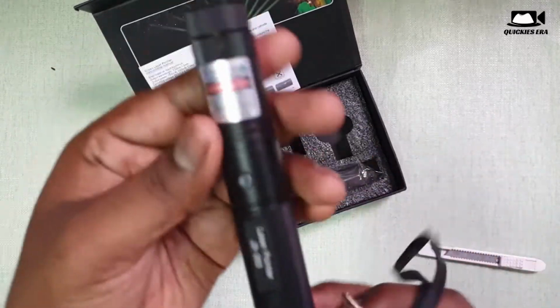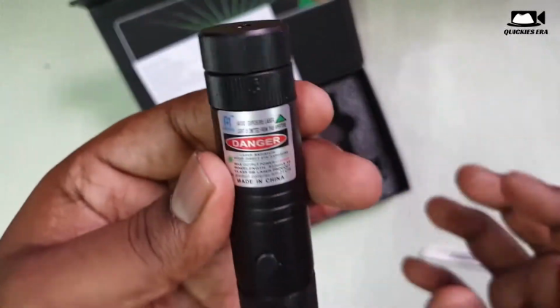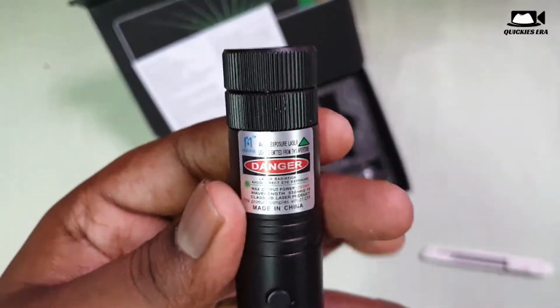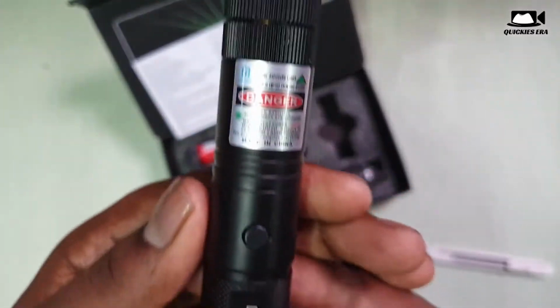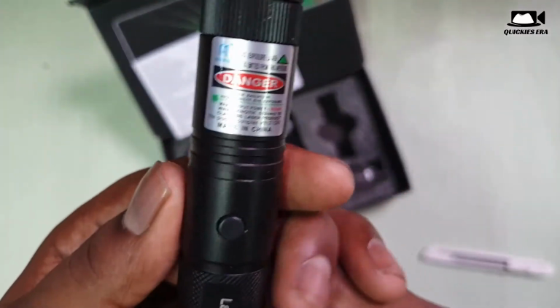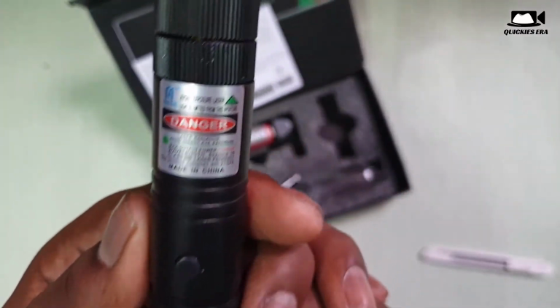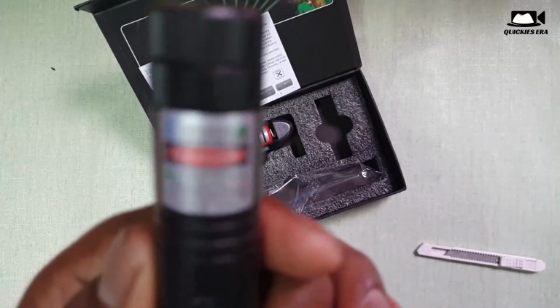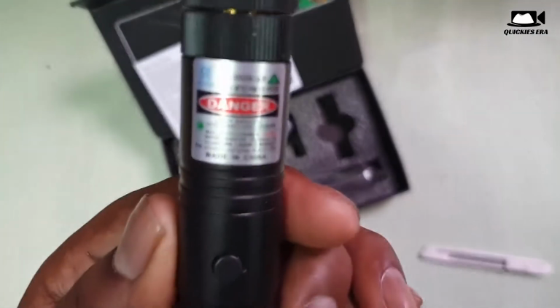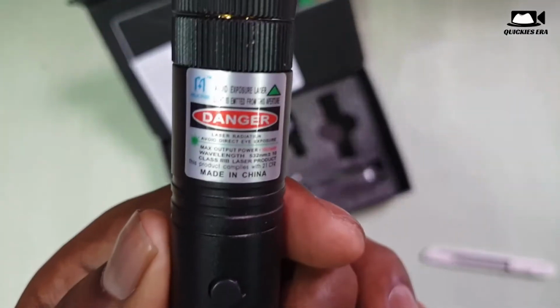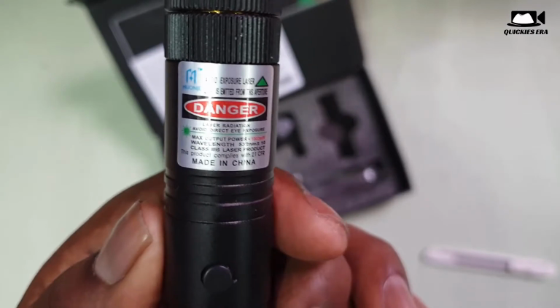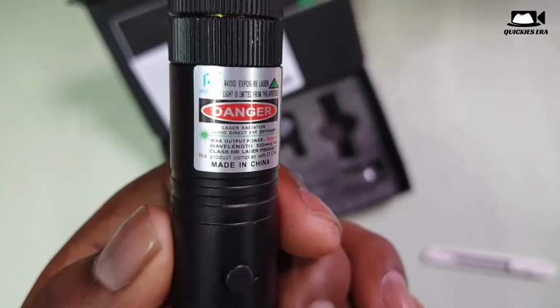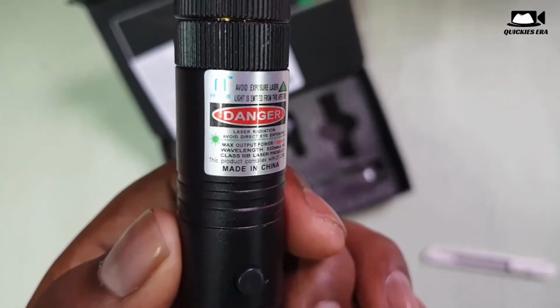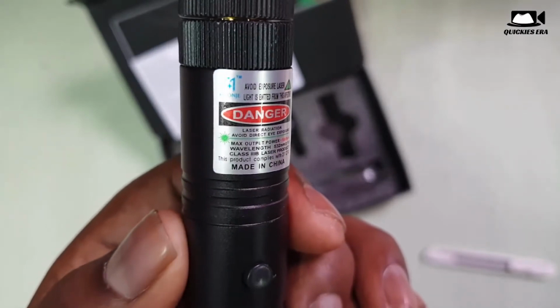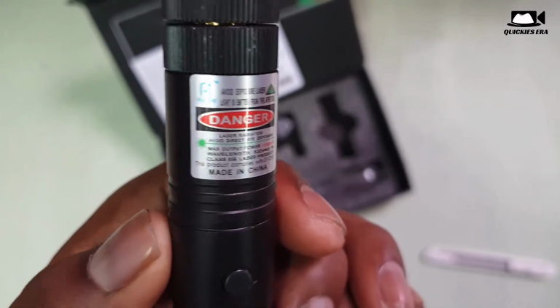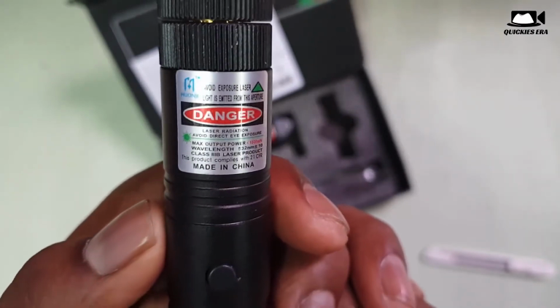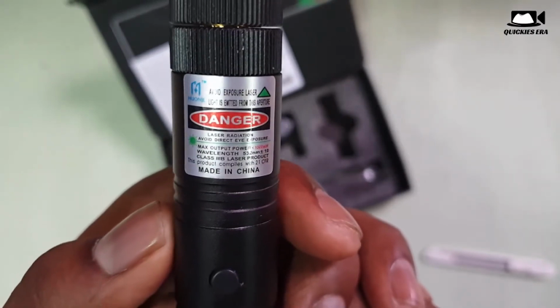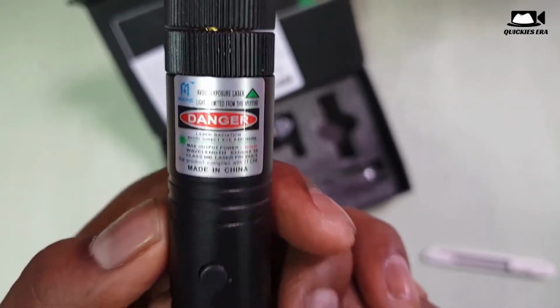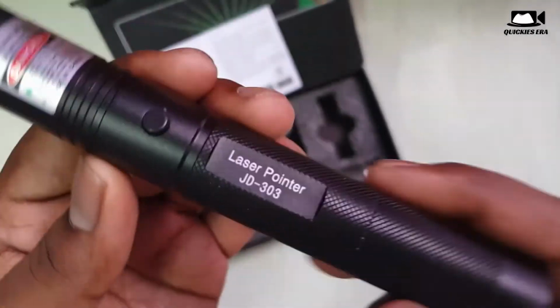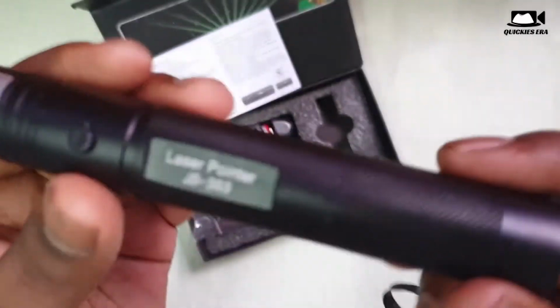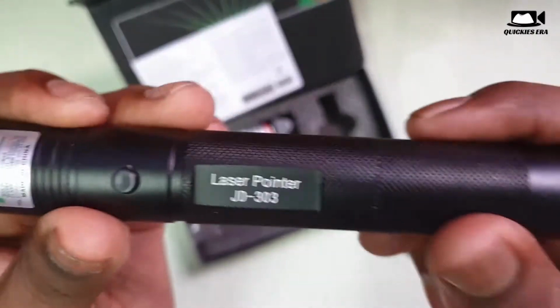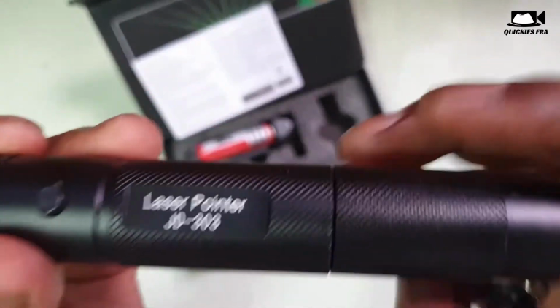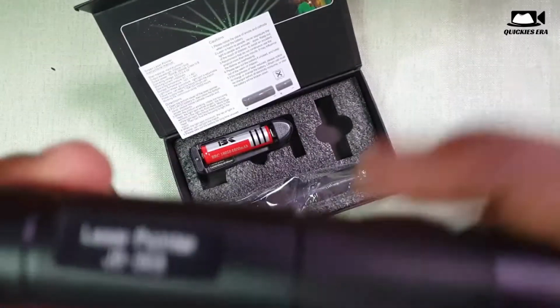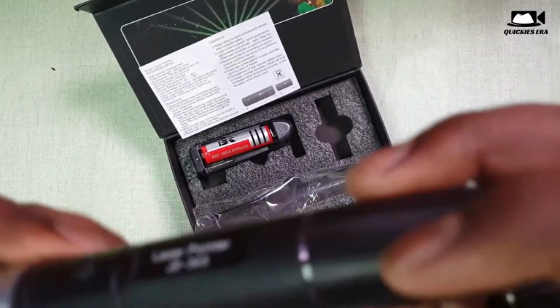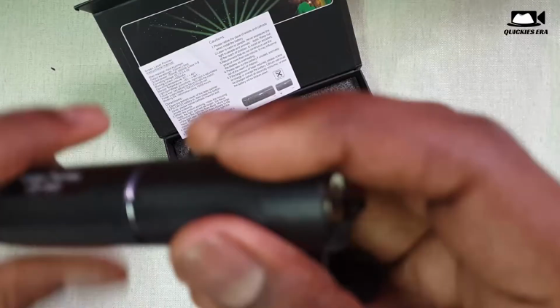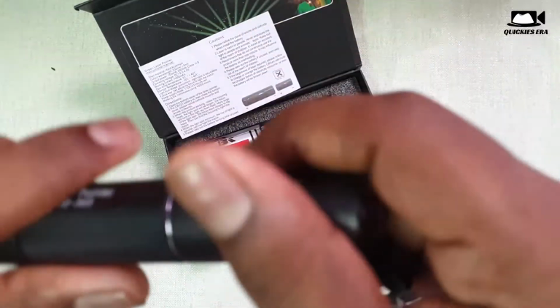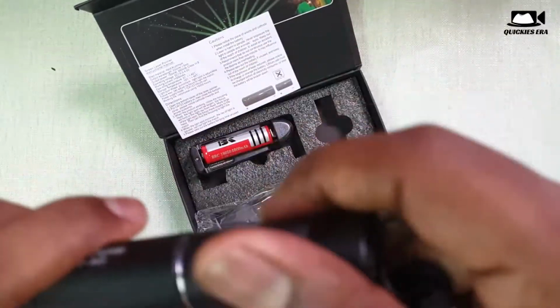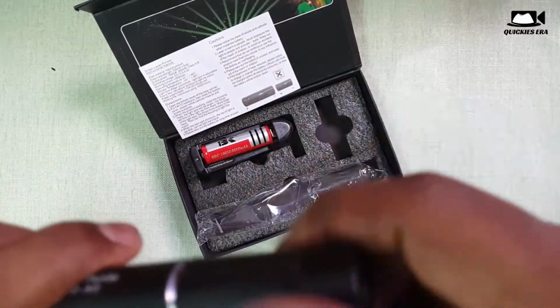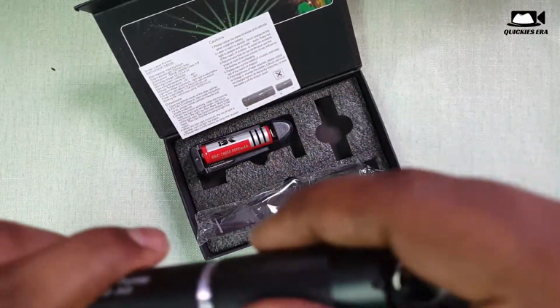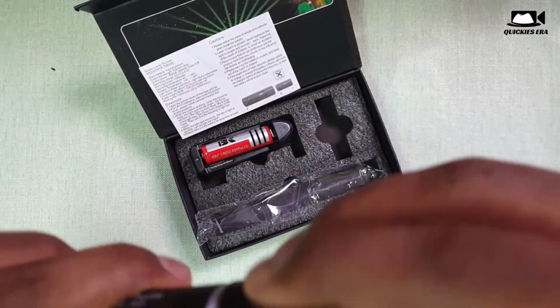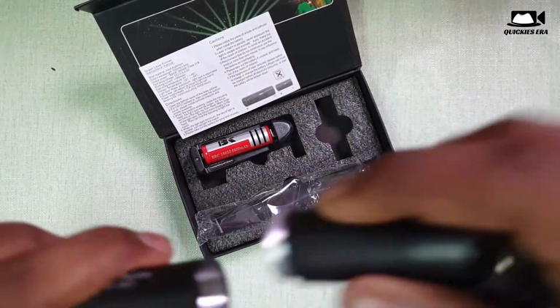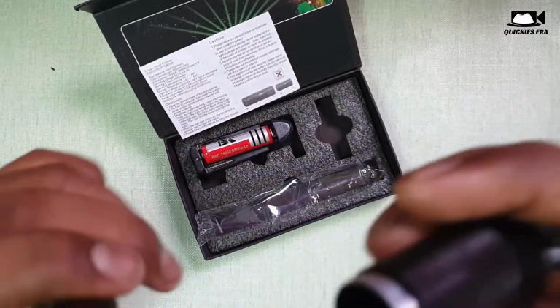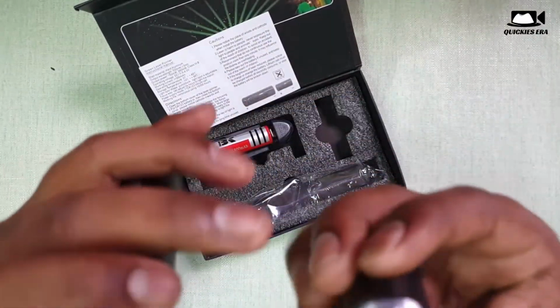This is the laser. This is sturdy and actually made with an aluminum body, so you can feel the premium. You get quality in your hands.